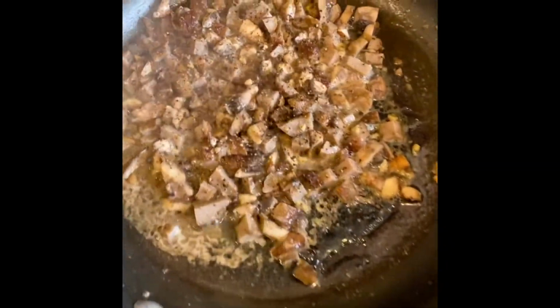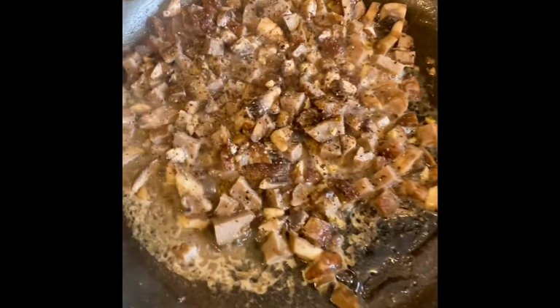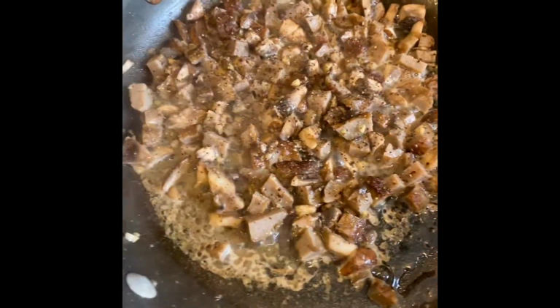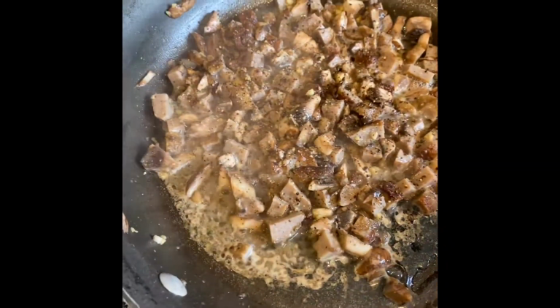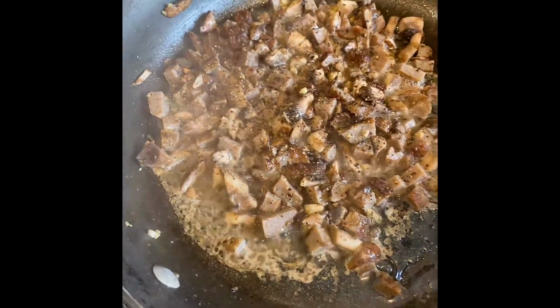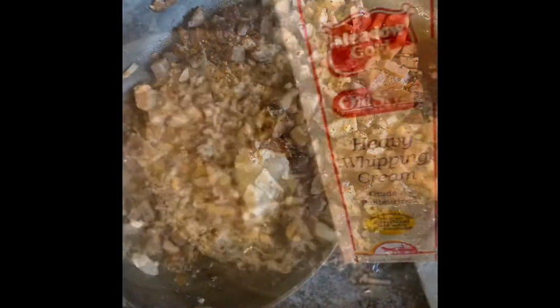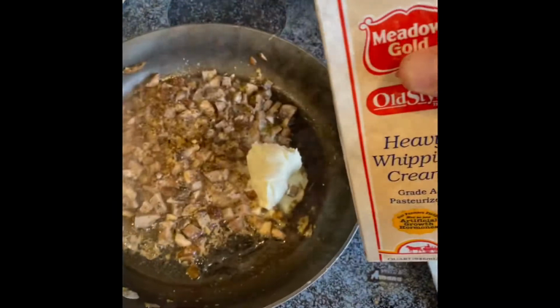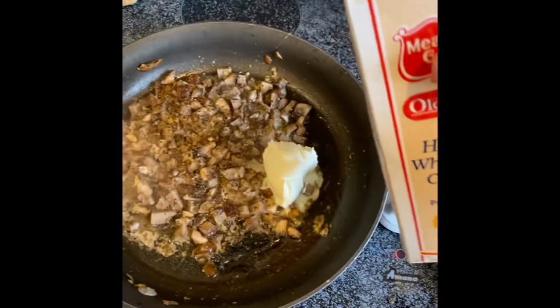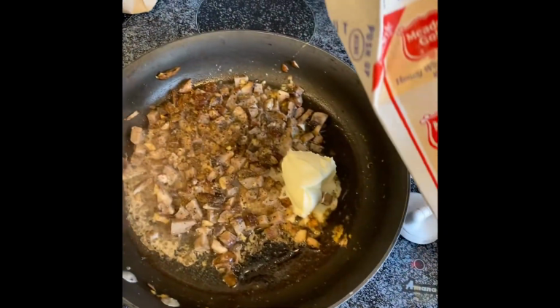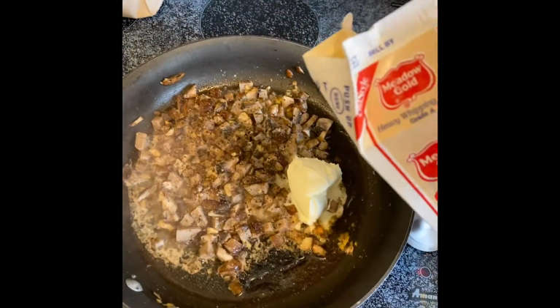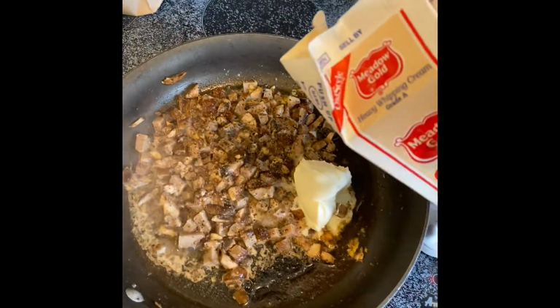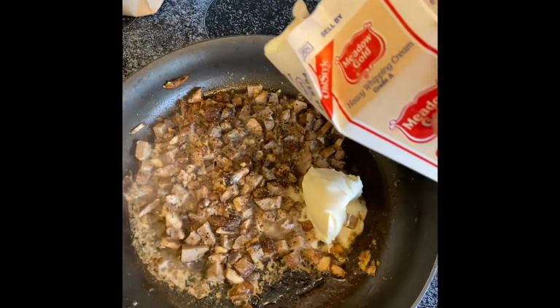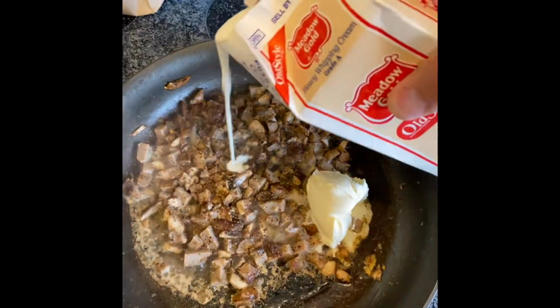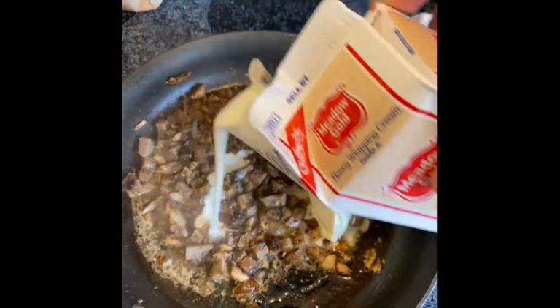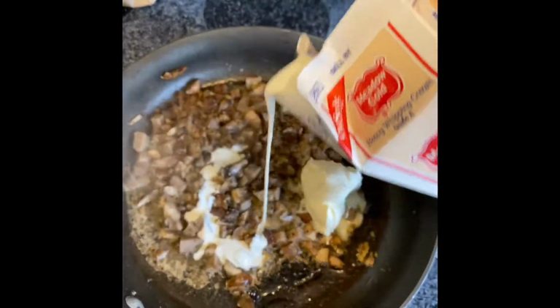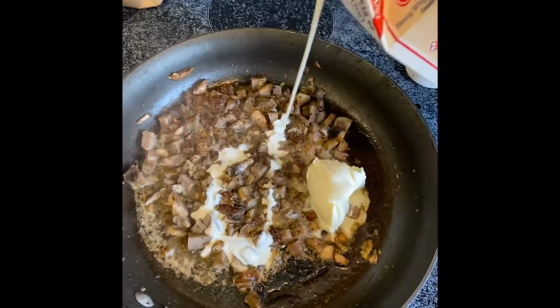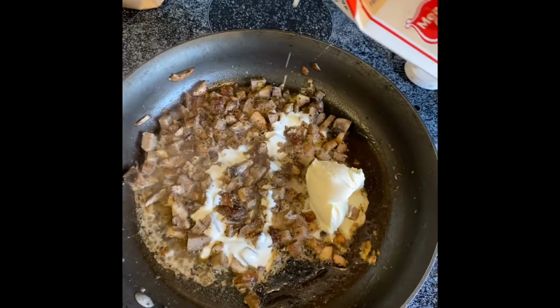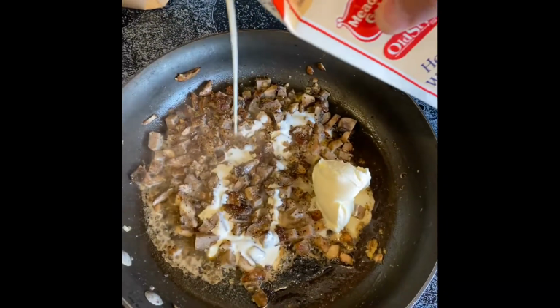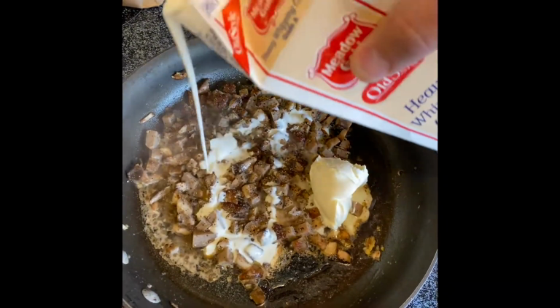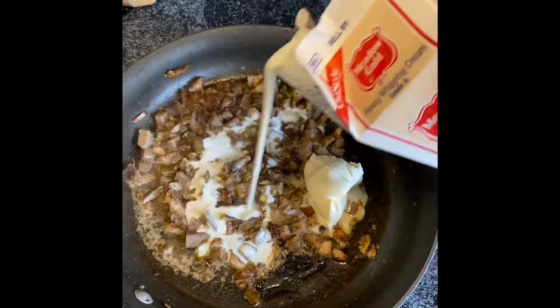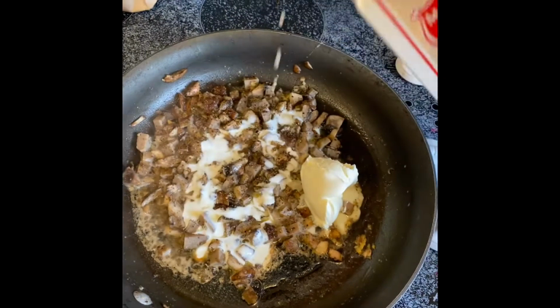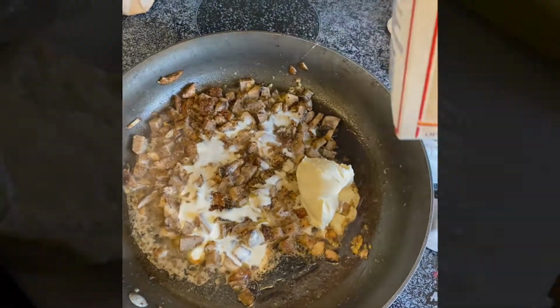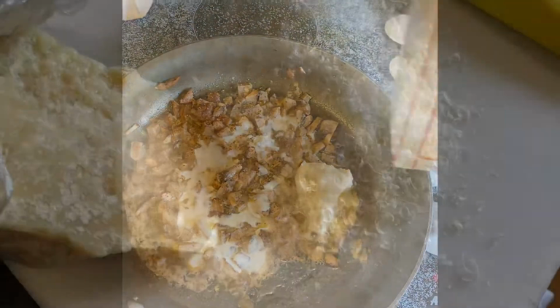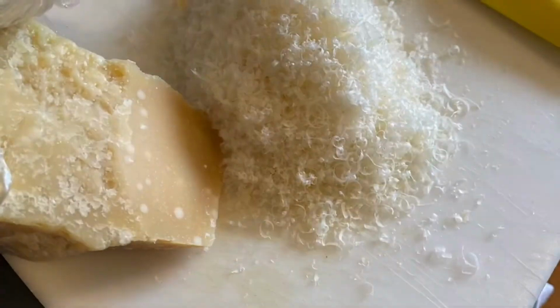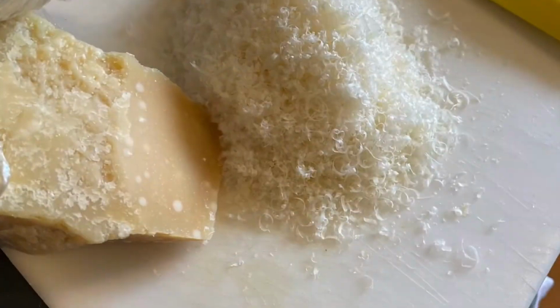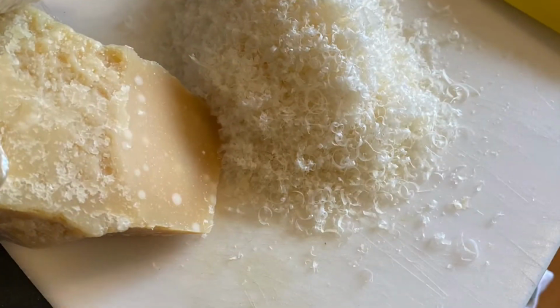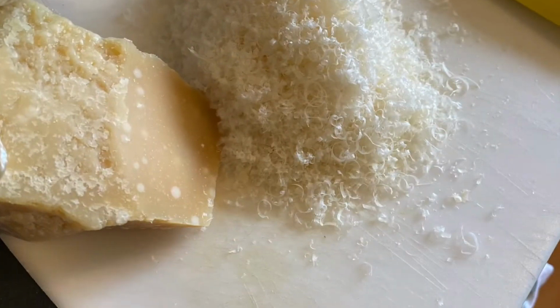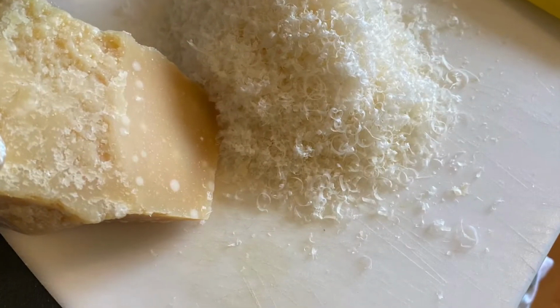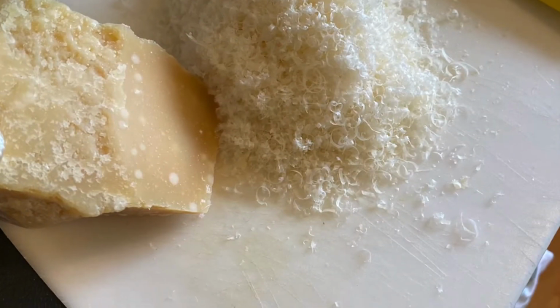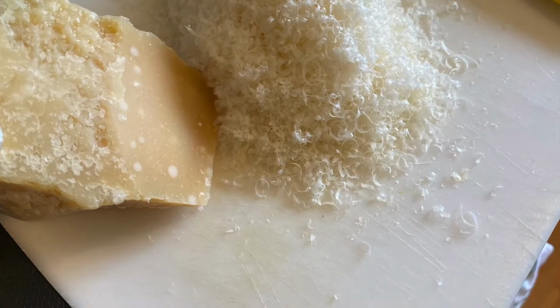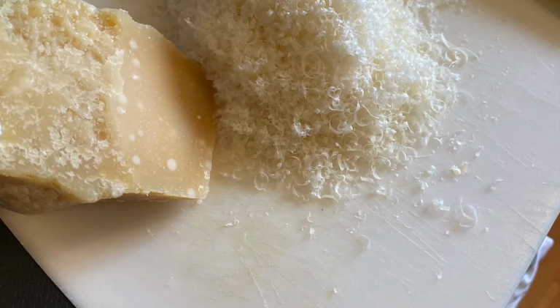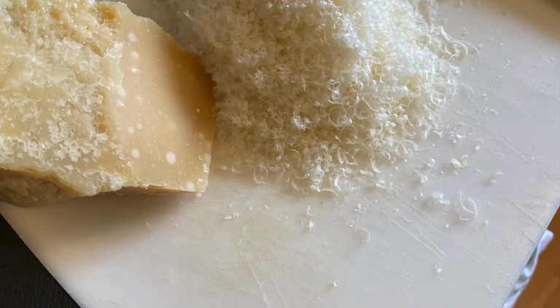While your acorn squash is cooking, you can prepare the mix to go inside. Start by sauteing some mushrooms, garlic, creme fraiche, and whipped cream together, and then go ahead and grate some high quality parmesan cheese.